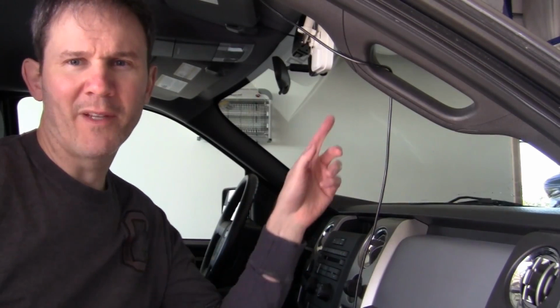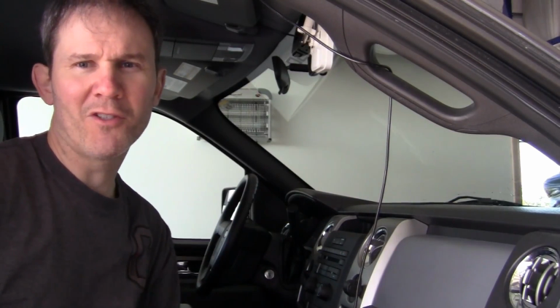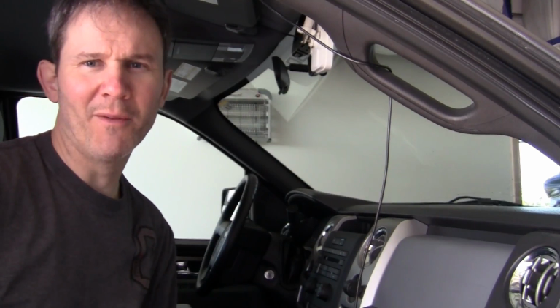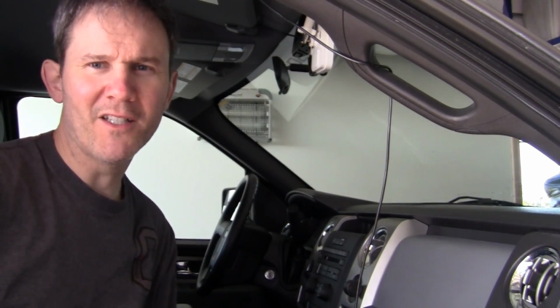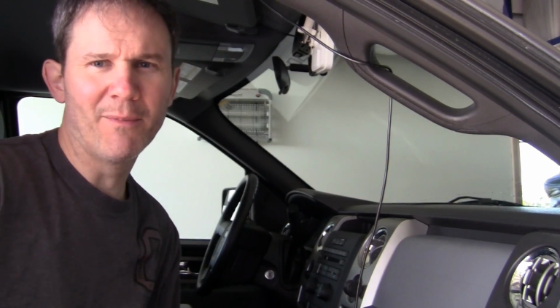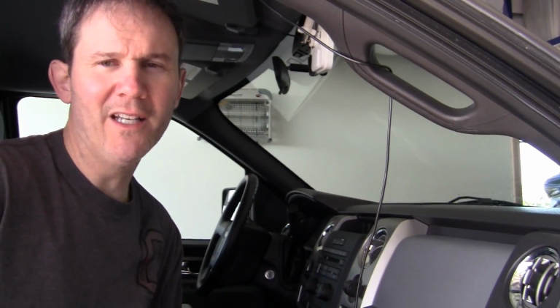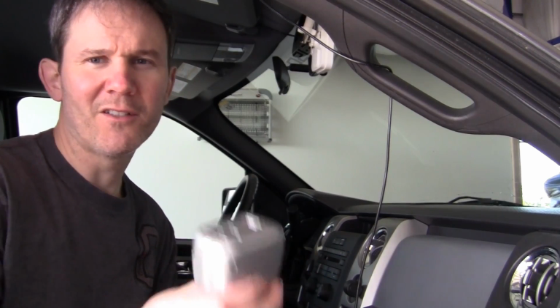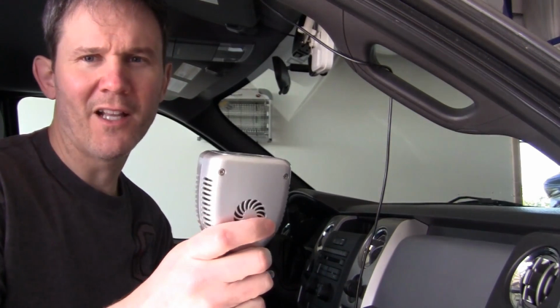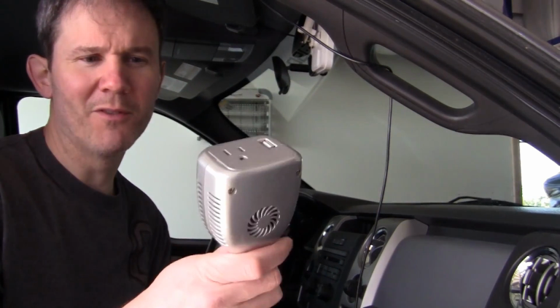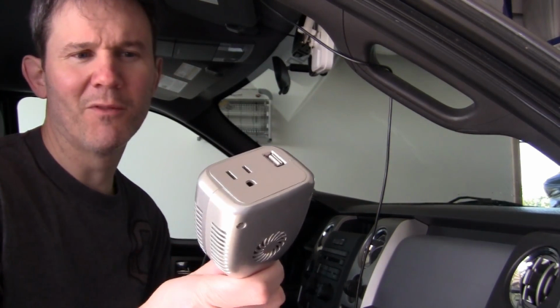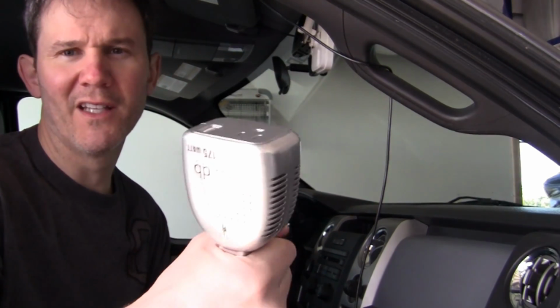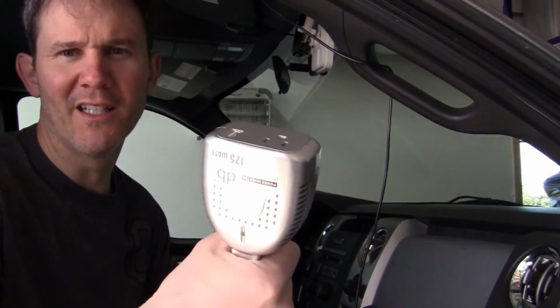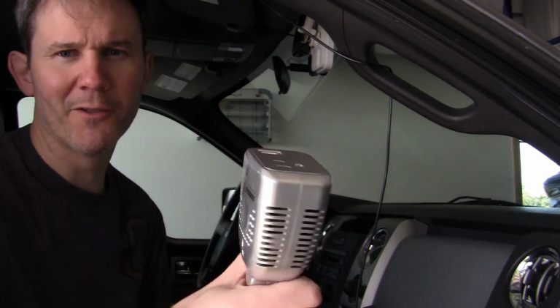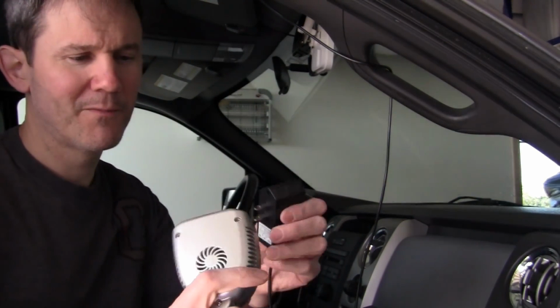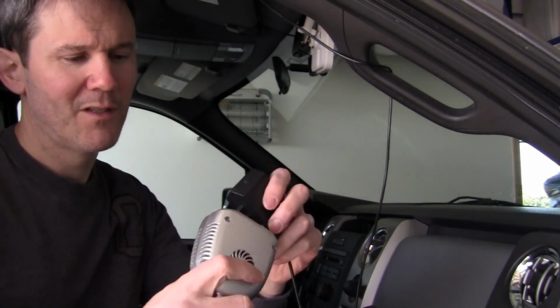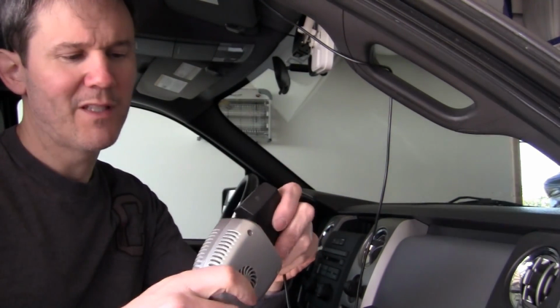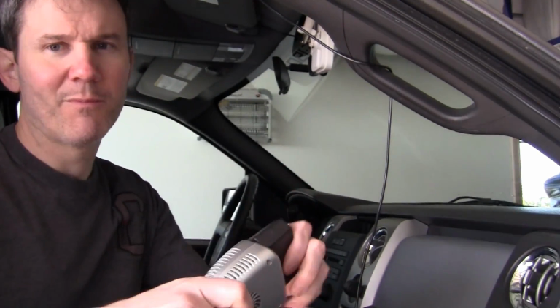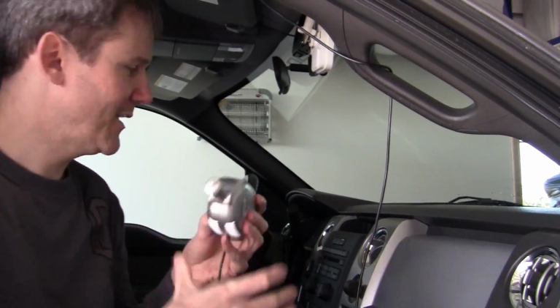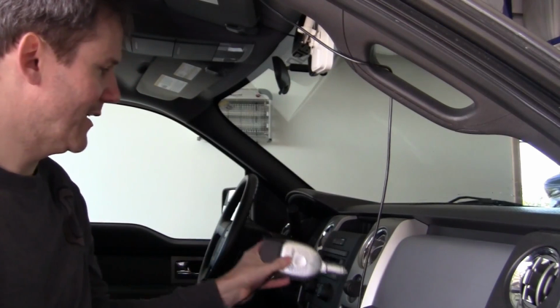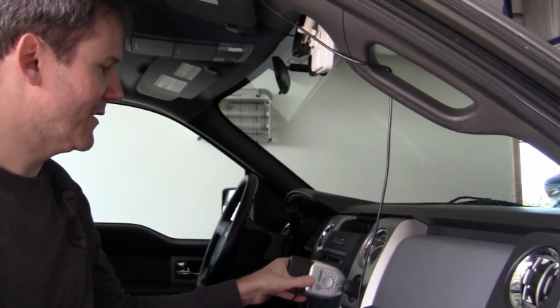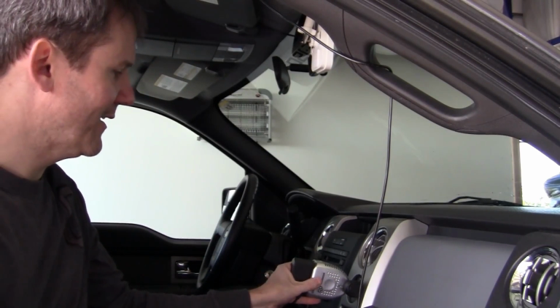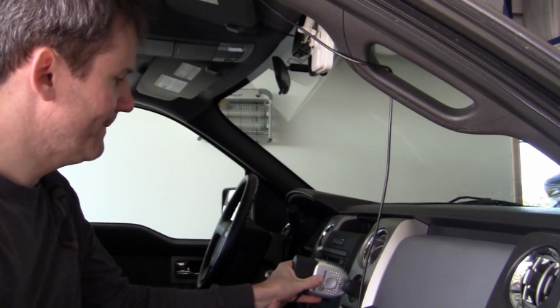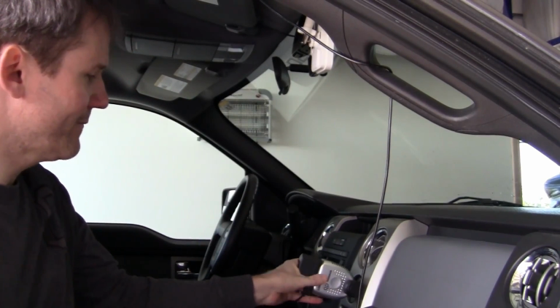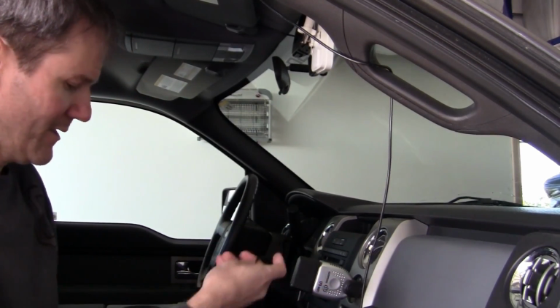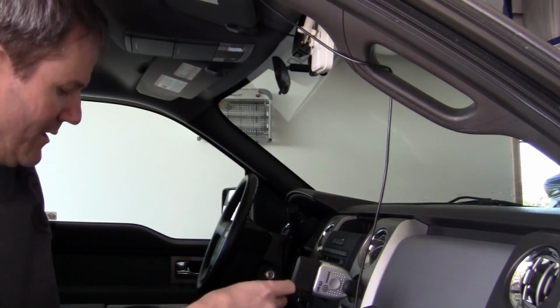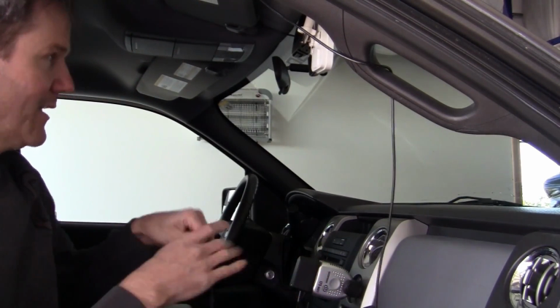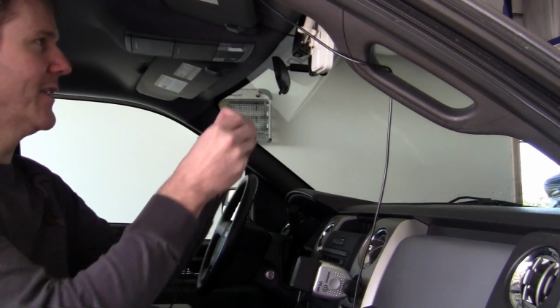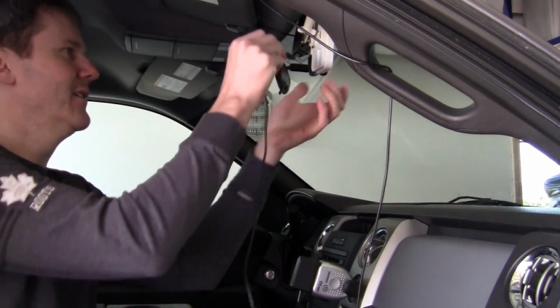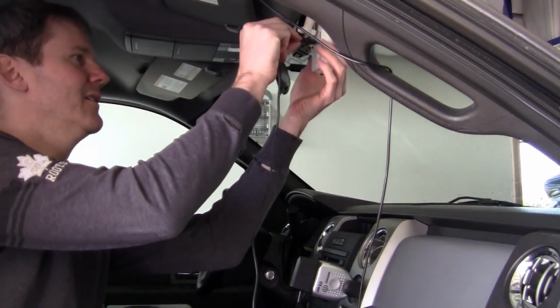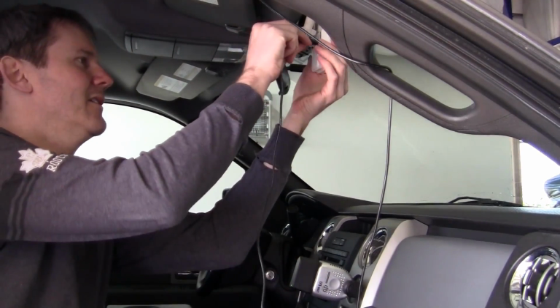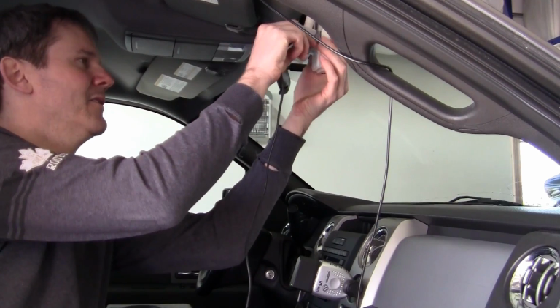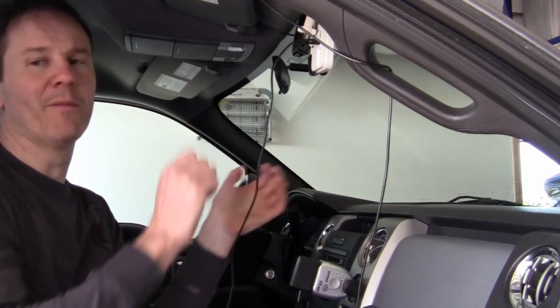My camera is secured in place, I just need to plug it in. For that I'll be using one of these inverters. So basically it just plugs in, and then into the cigarette lighter, and then into the camera.